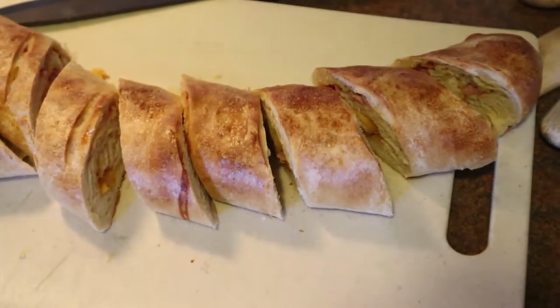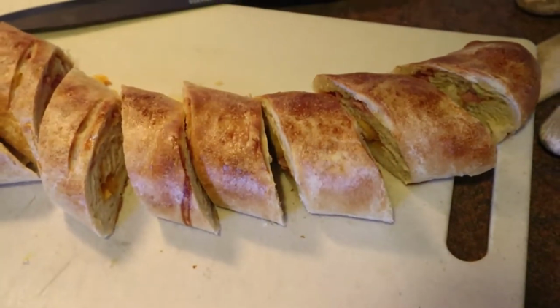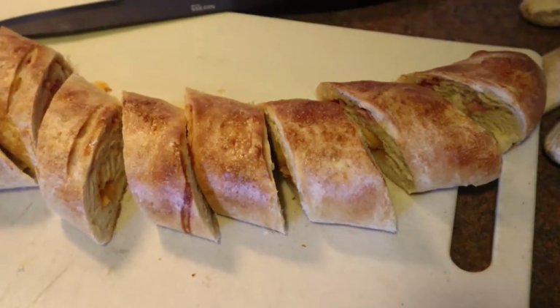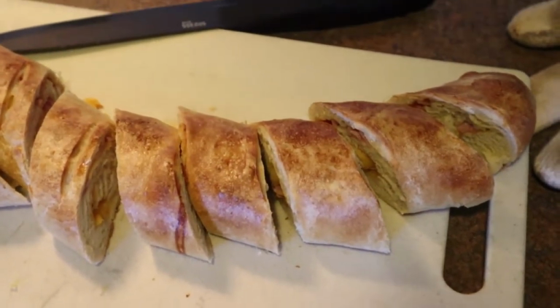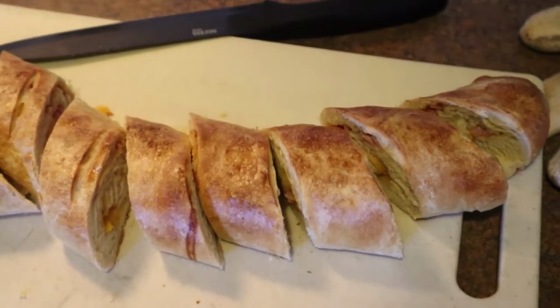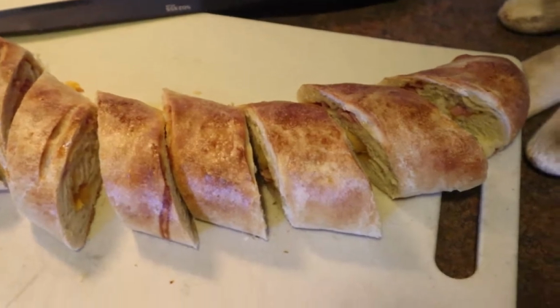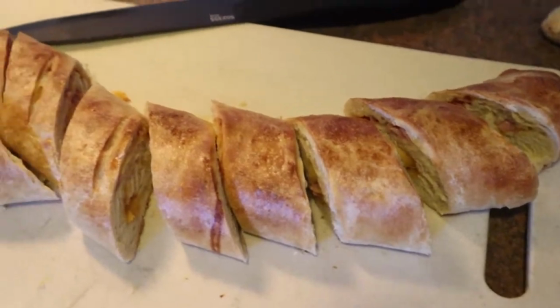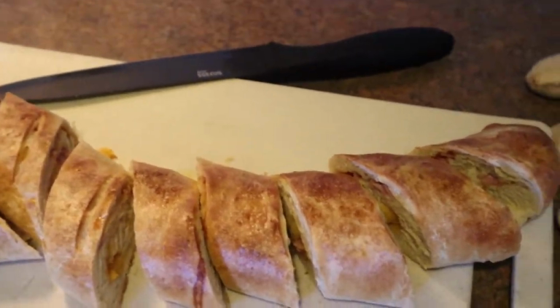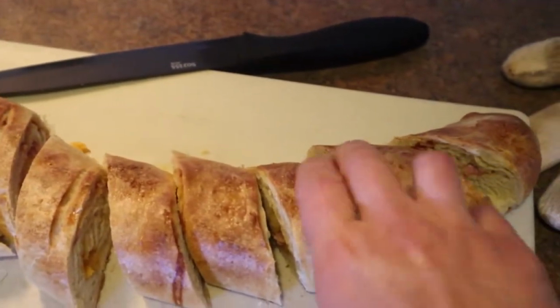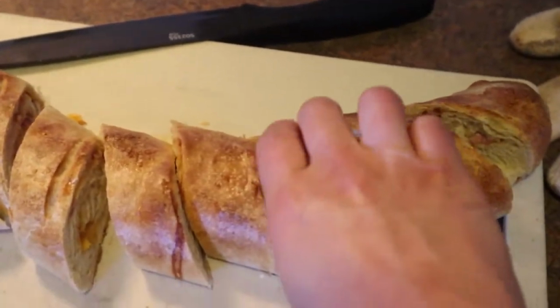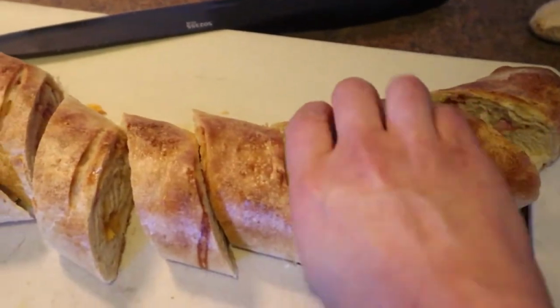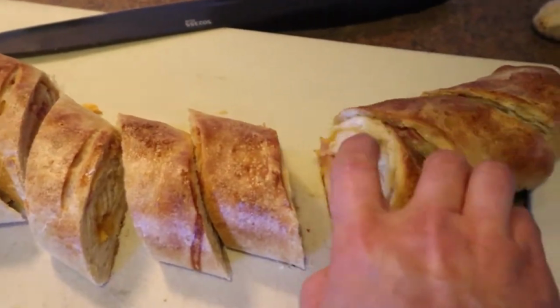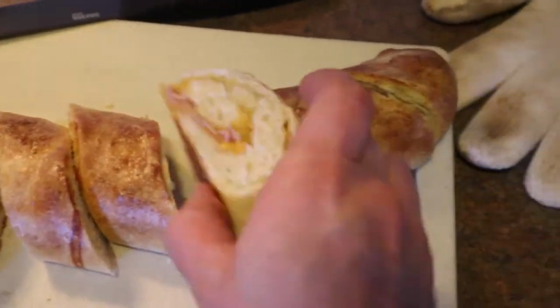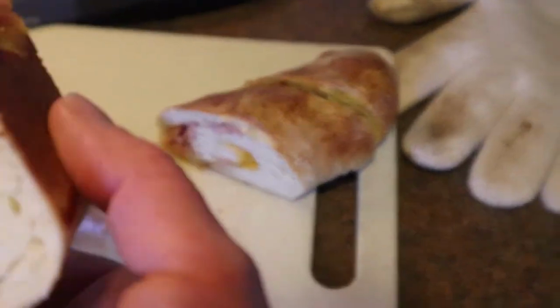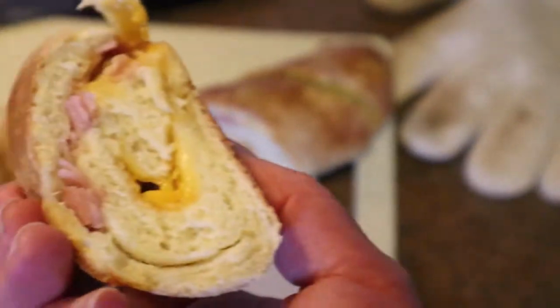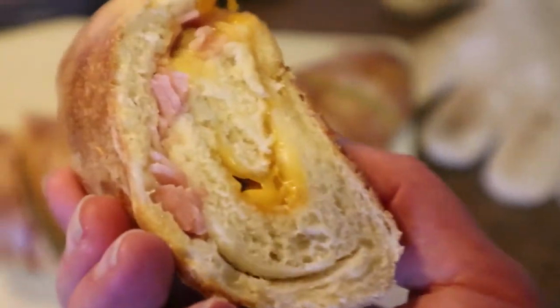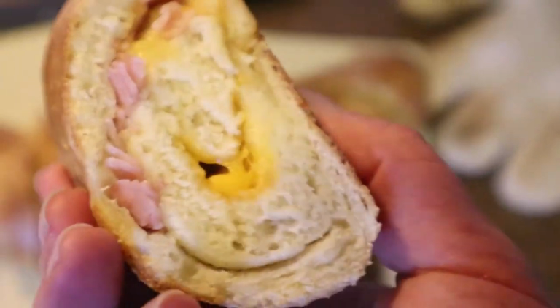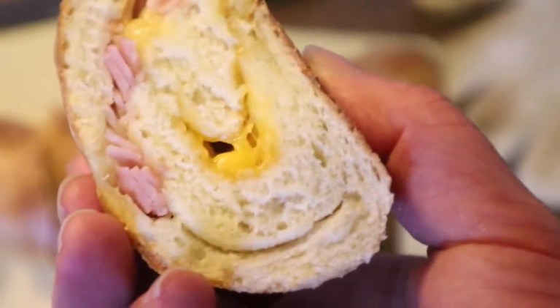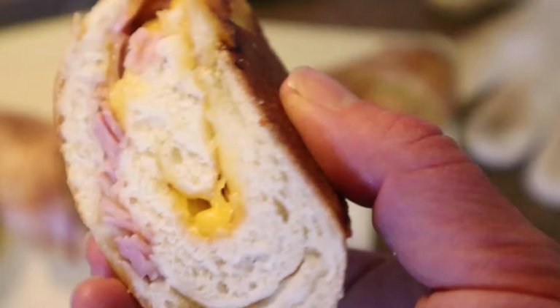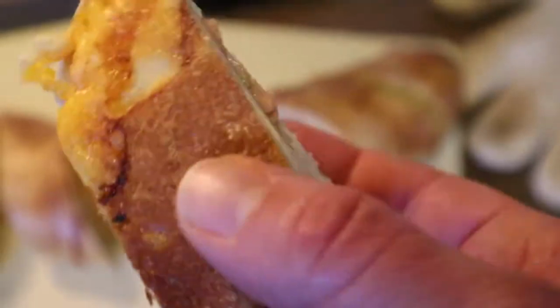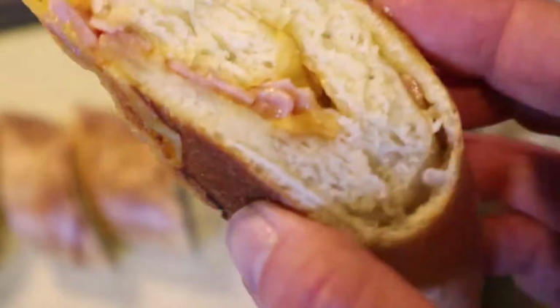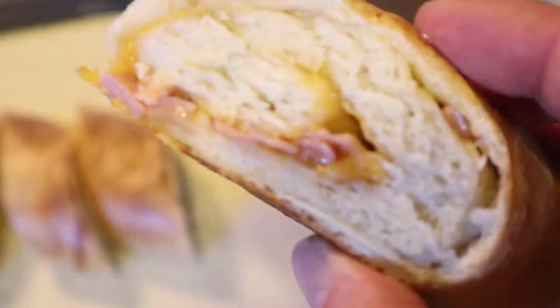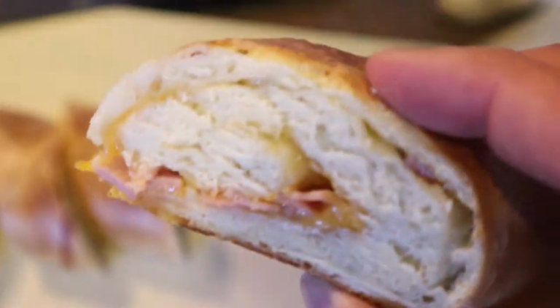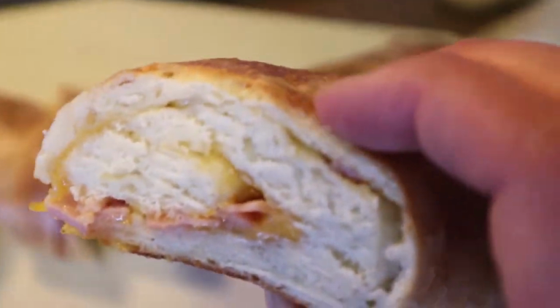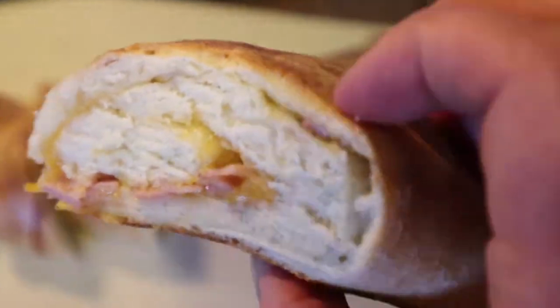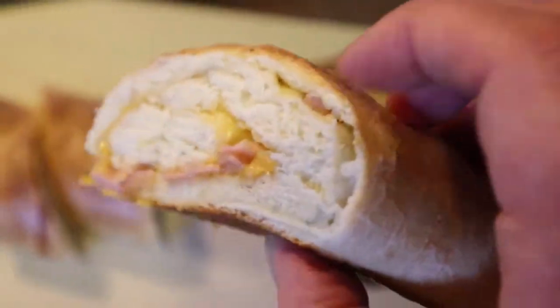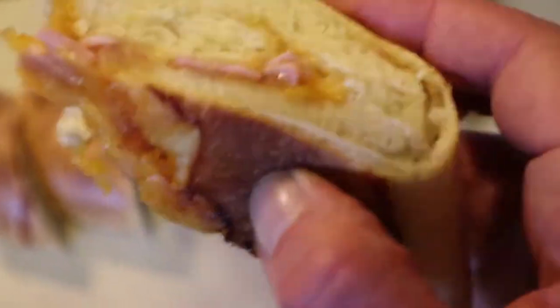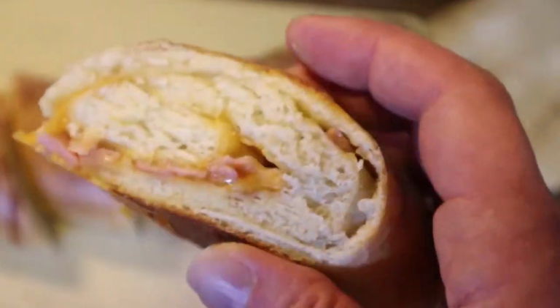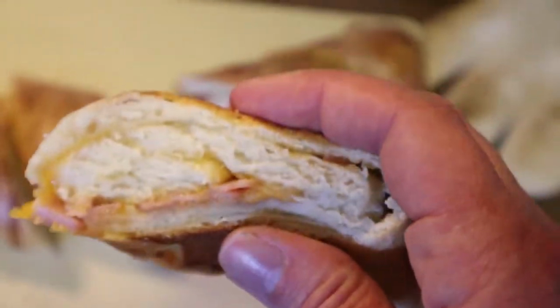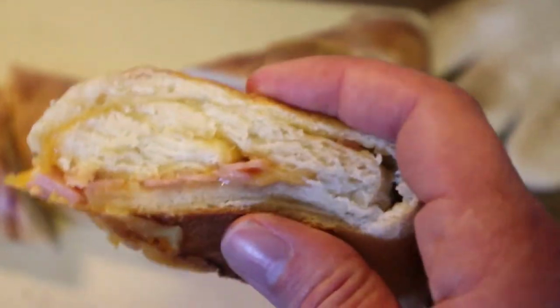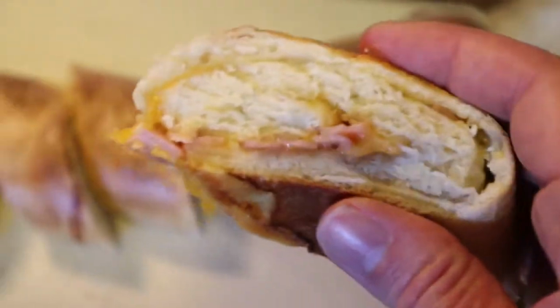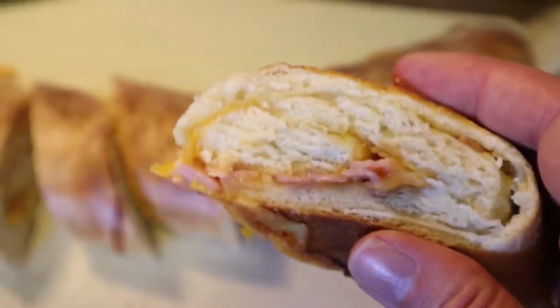Here it is all cut up after cooling for about 10 or 15 minutes. You can see the meat and cheese throughout the bread — crusty on the outside, and so soft on the inside.